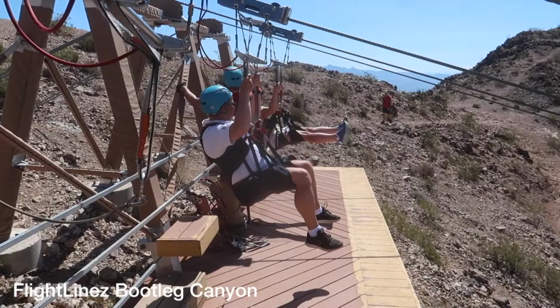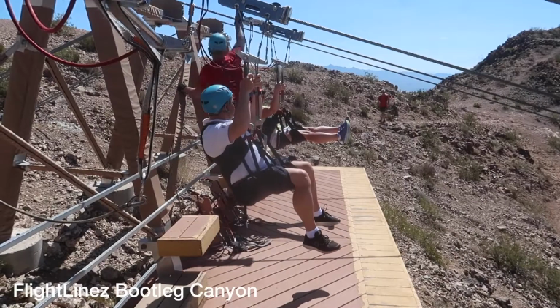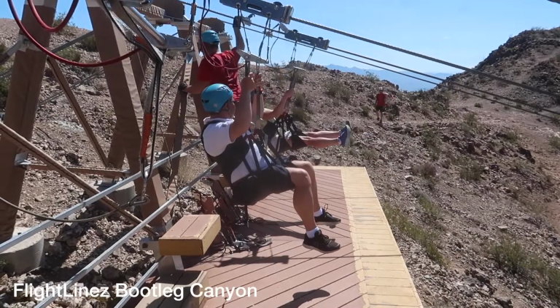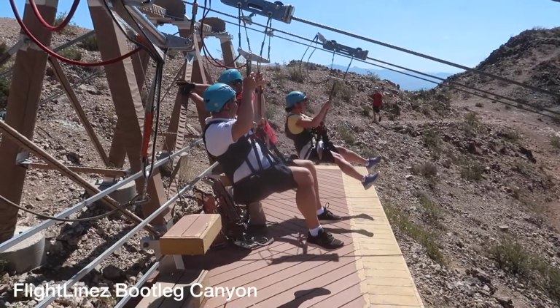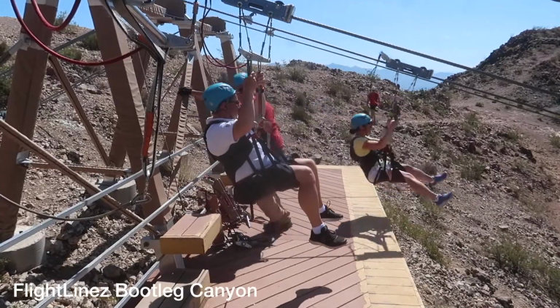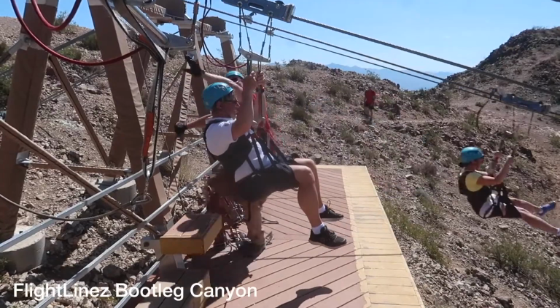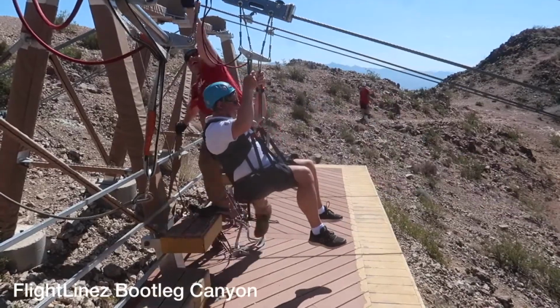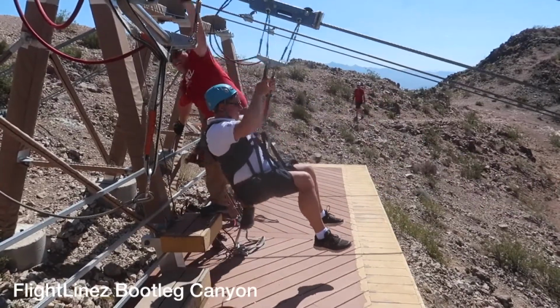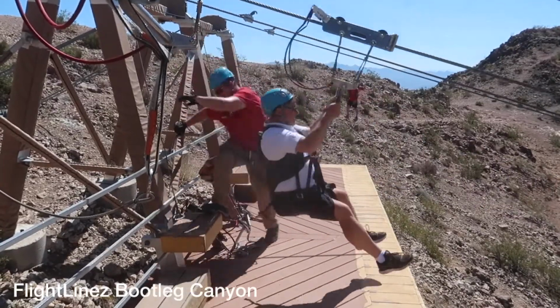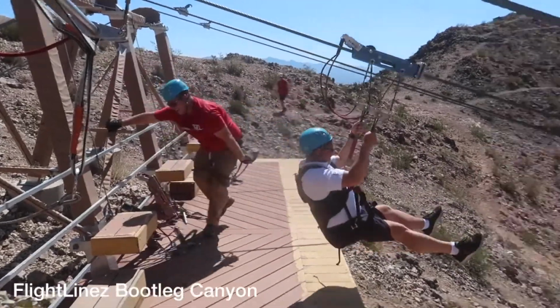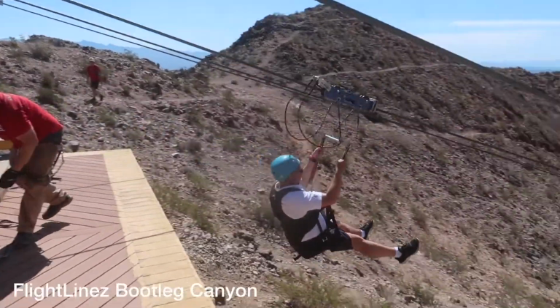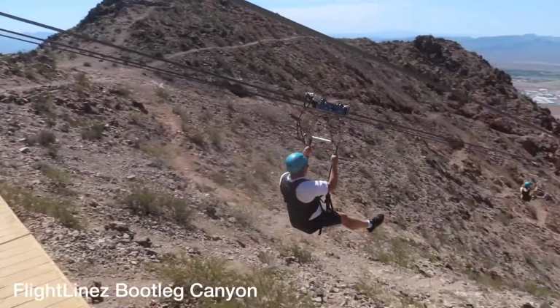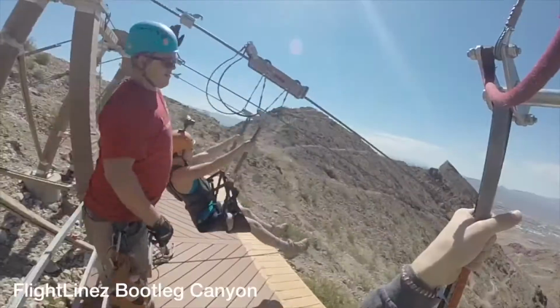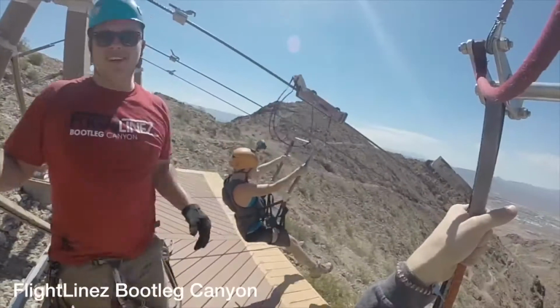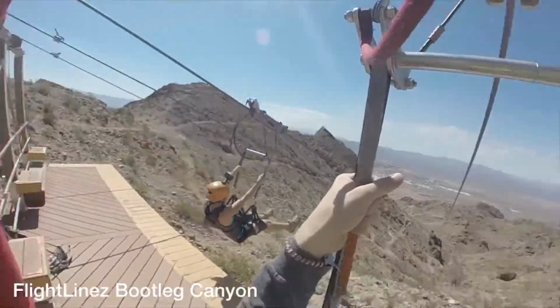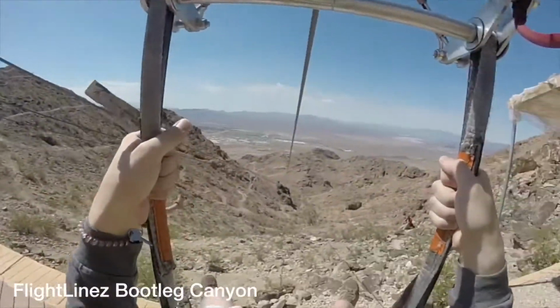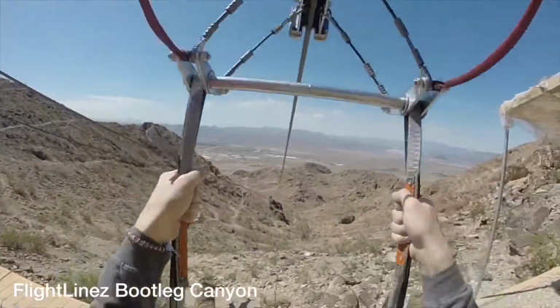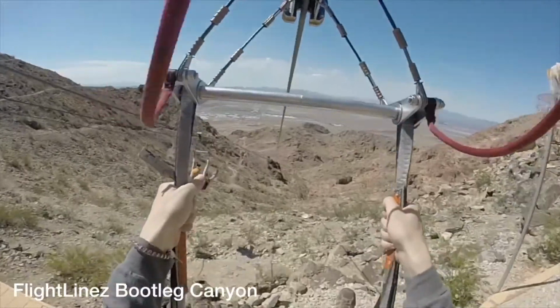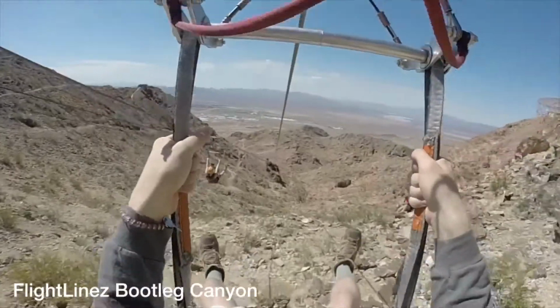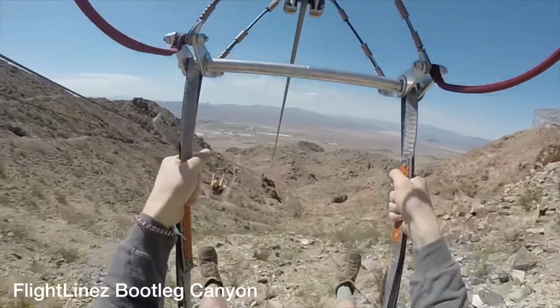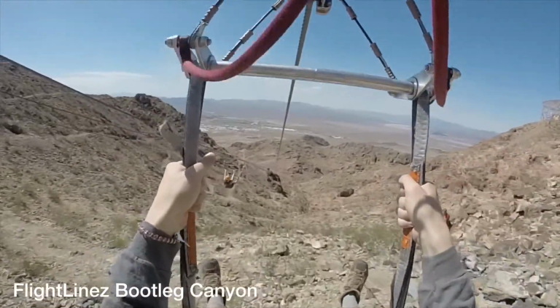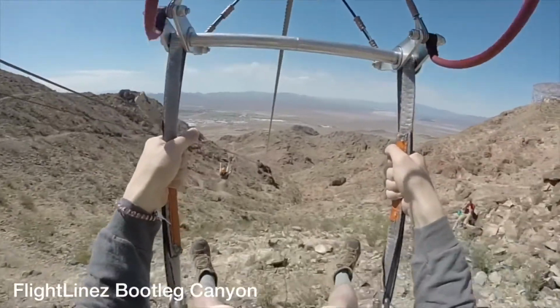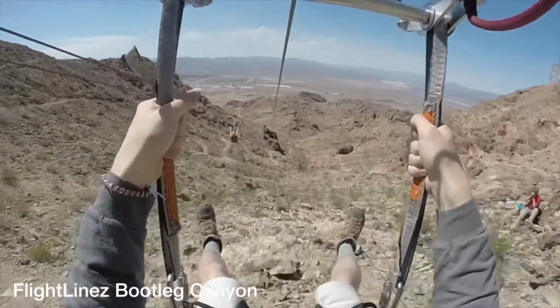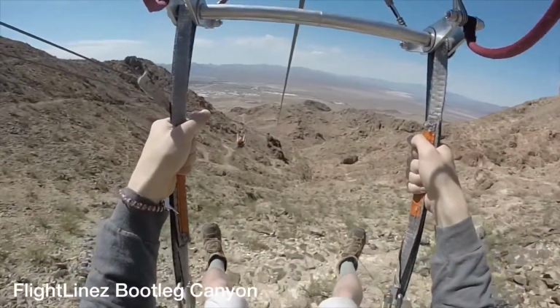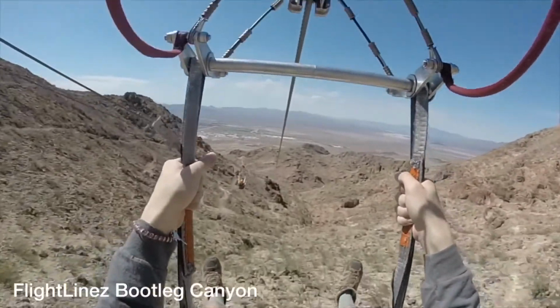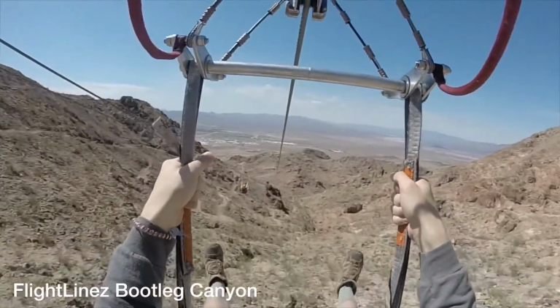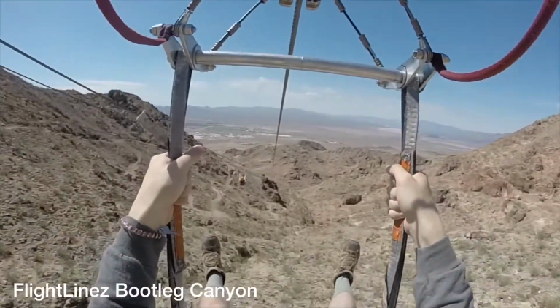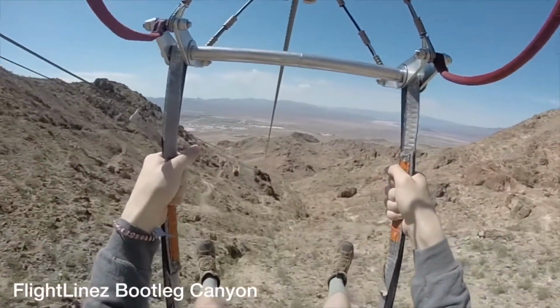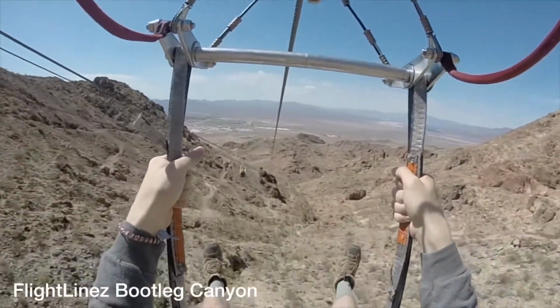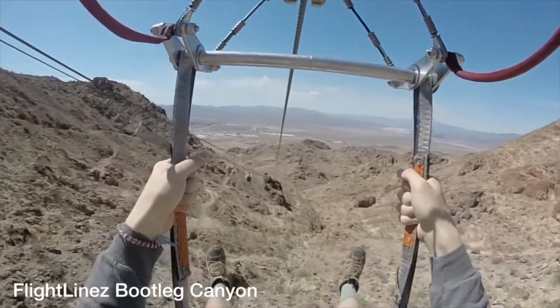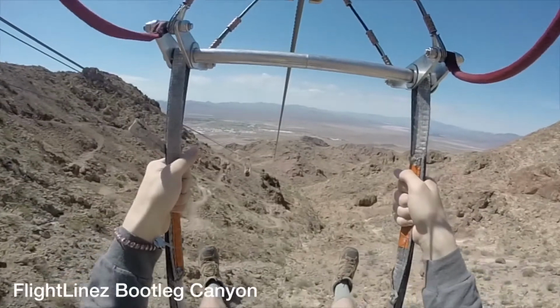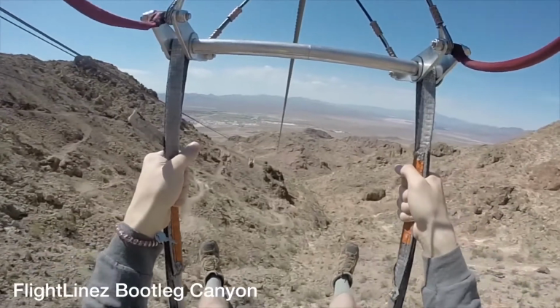Number five is Flightline's Bootleg Canyon. If you're a thrill seeker, this is perfect for you. Just 30 minutes away from the Strip in Boulder City, you can zipline over the Mojave Desert at speeds up to 60 miles per hour.